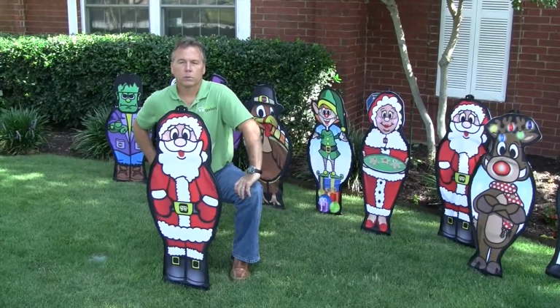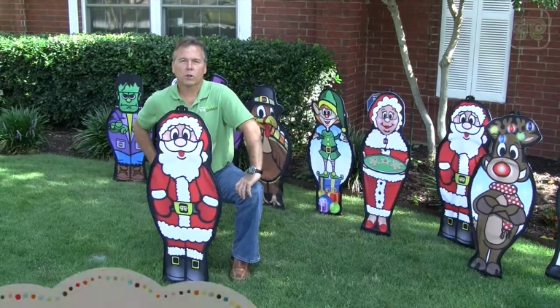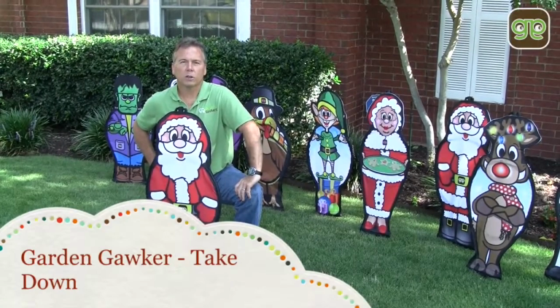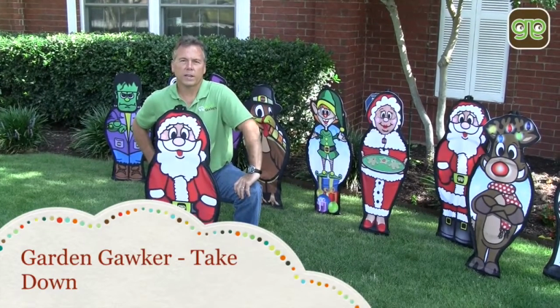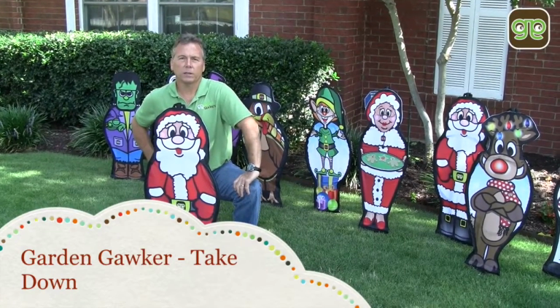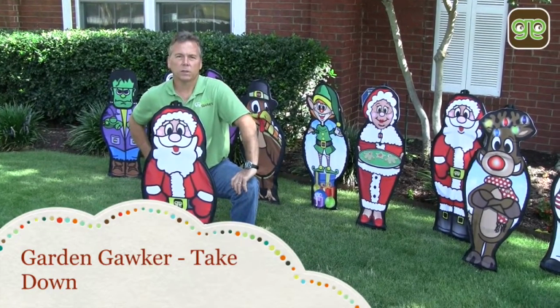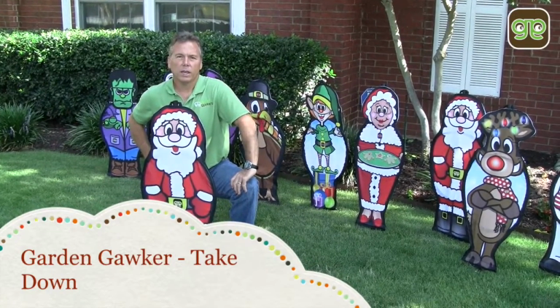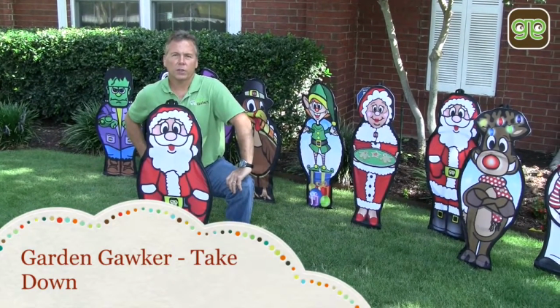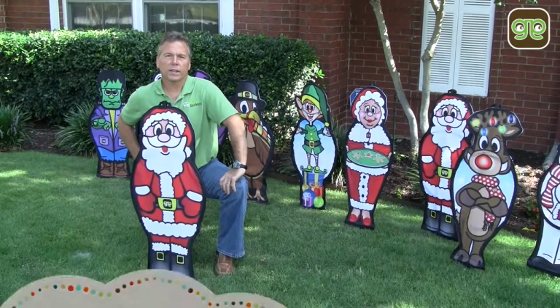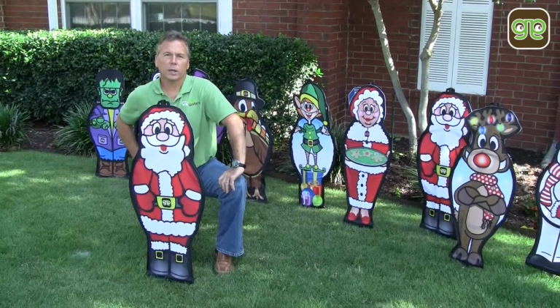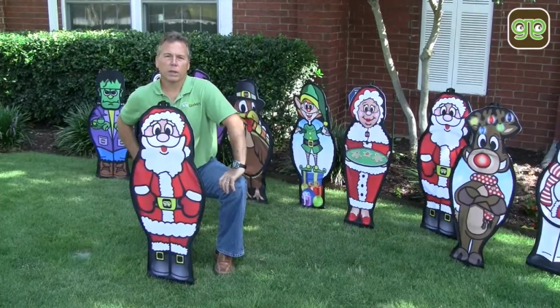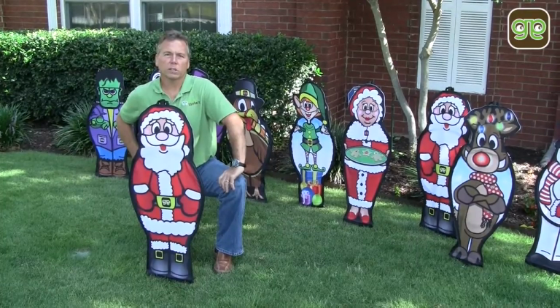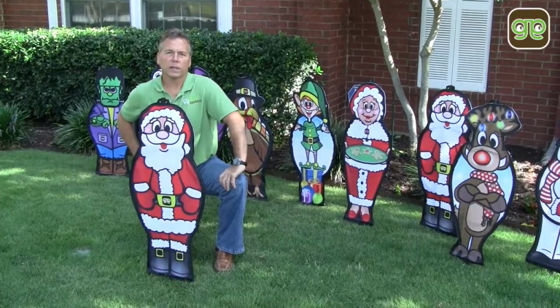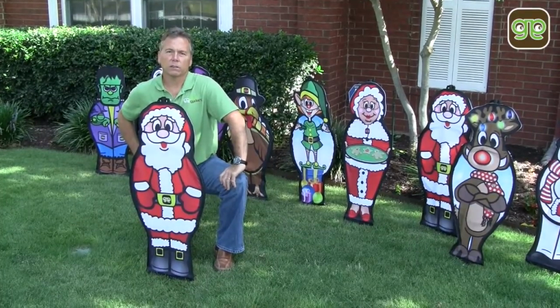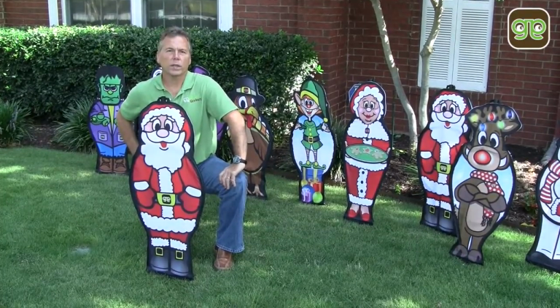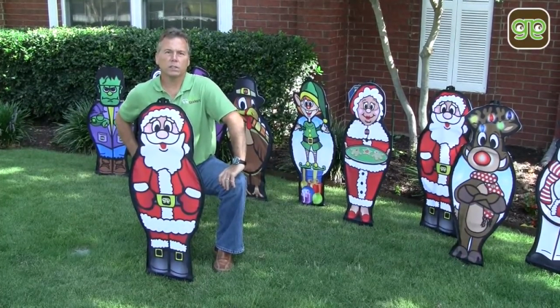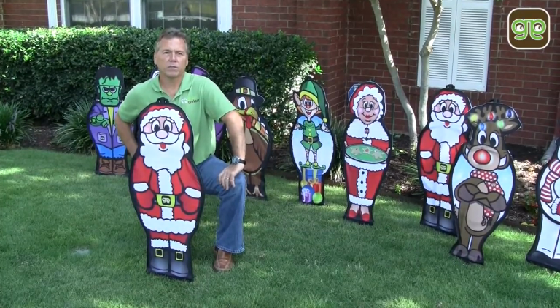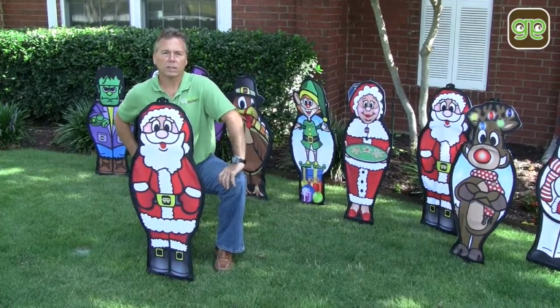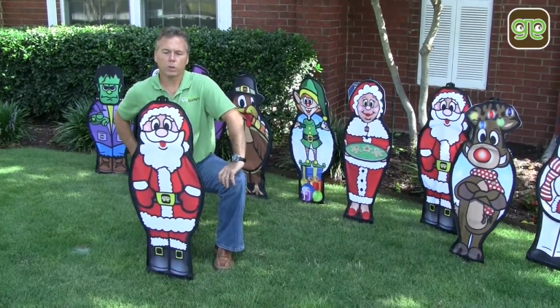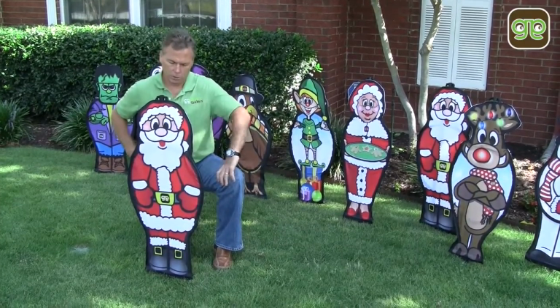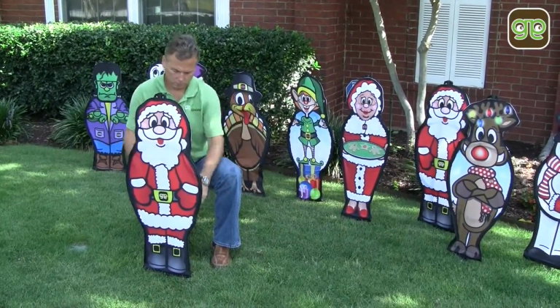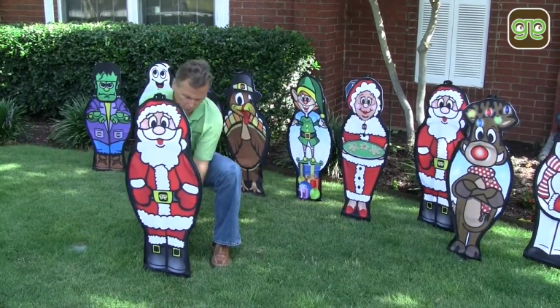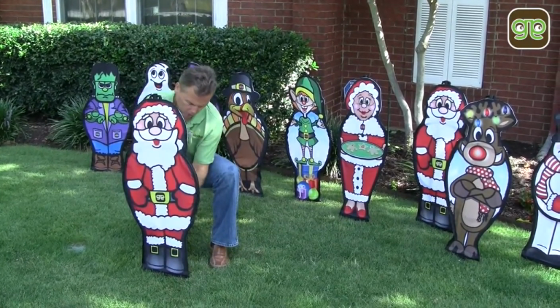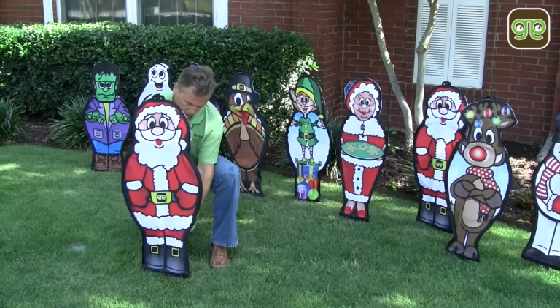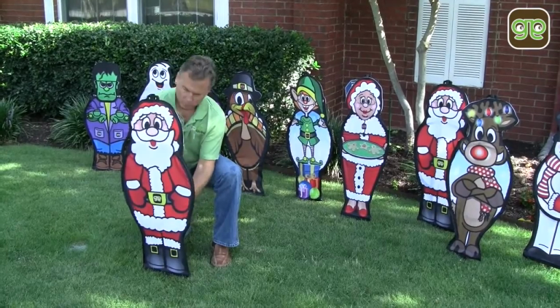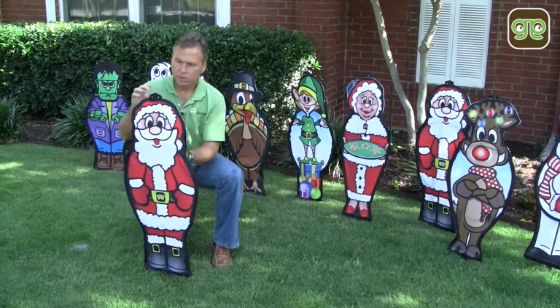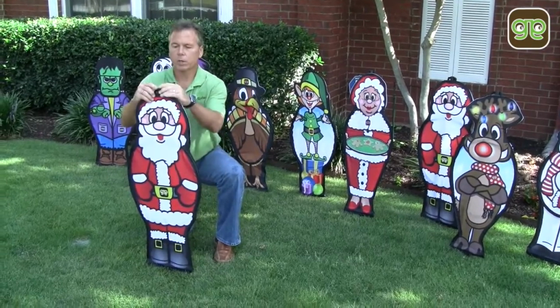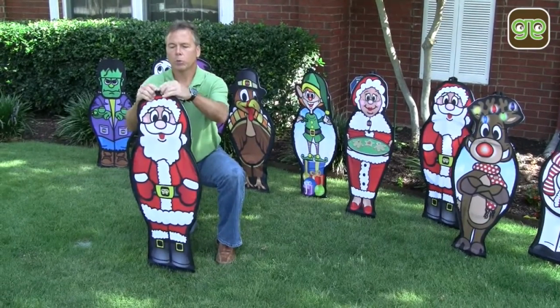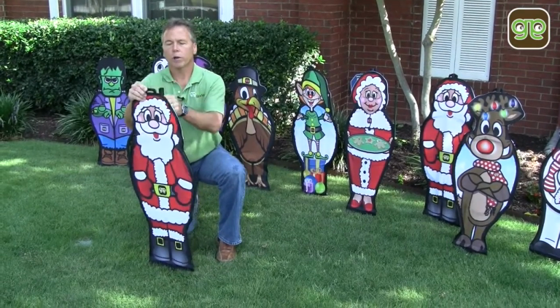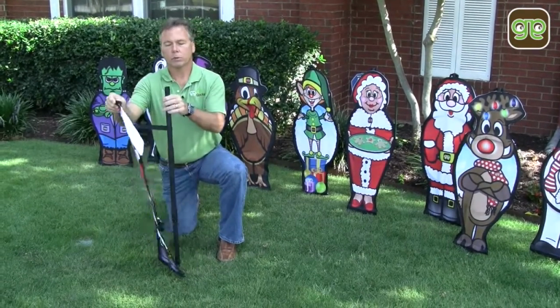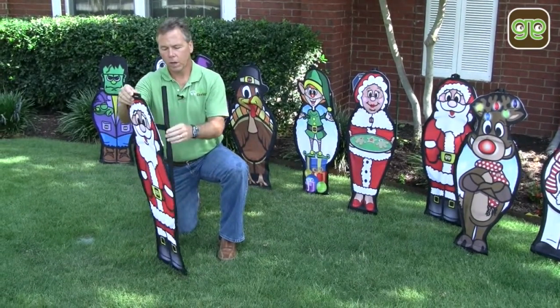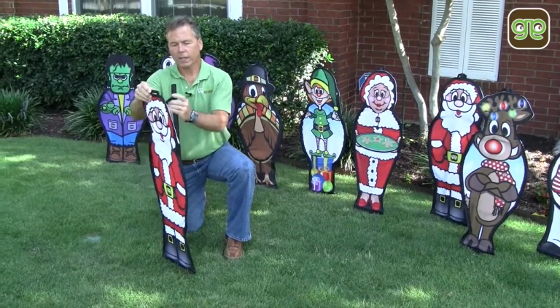Garden Gawker Takedown. 30 seconds setup and a 30 second takedown — quick and easy, very fast. Anyone can do it. Simply pull off your top latch.